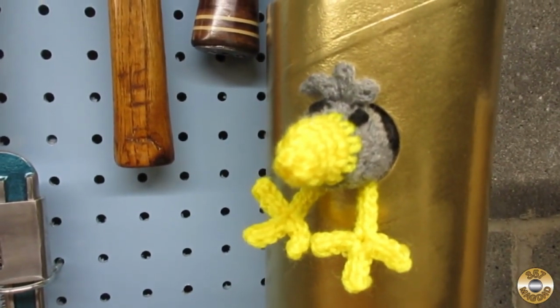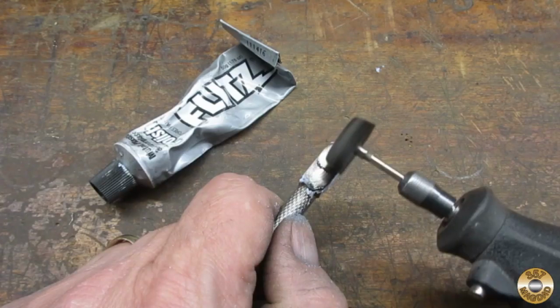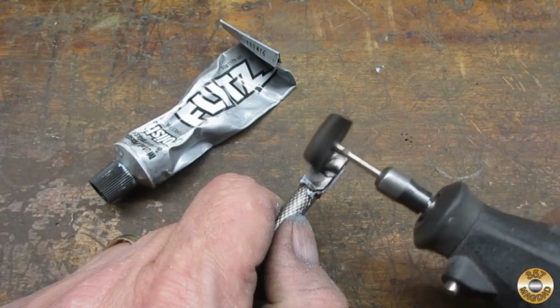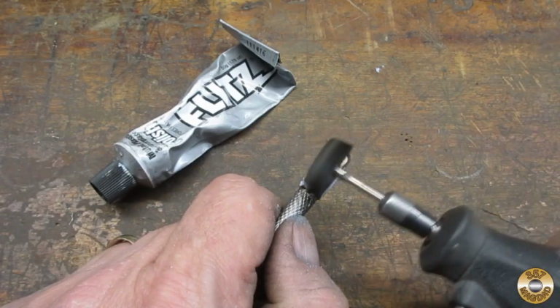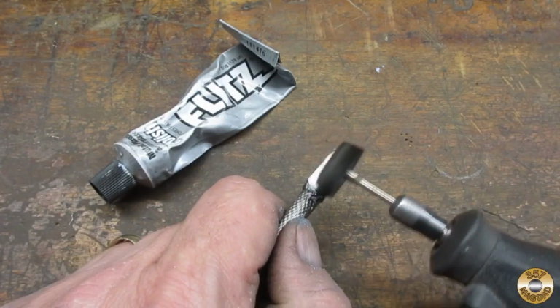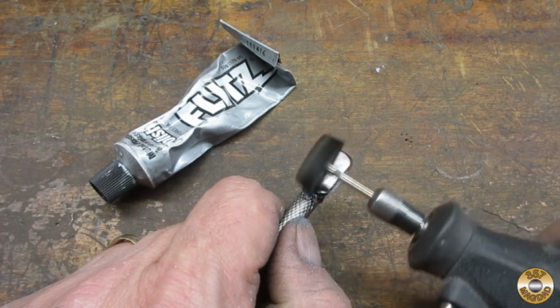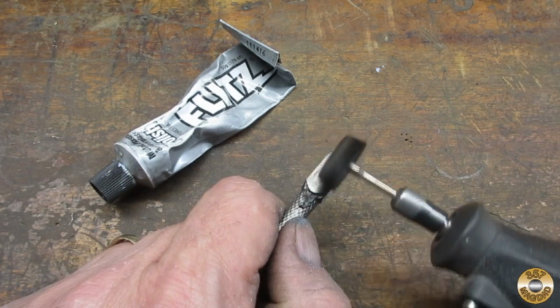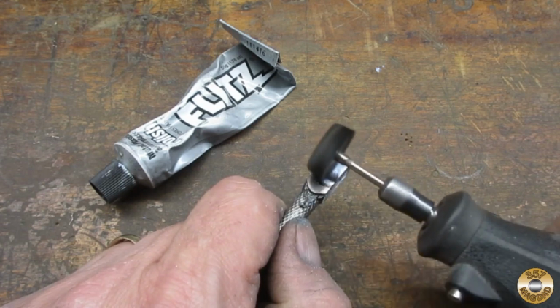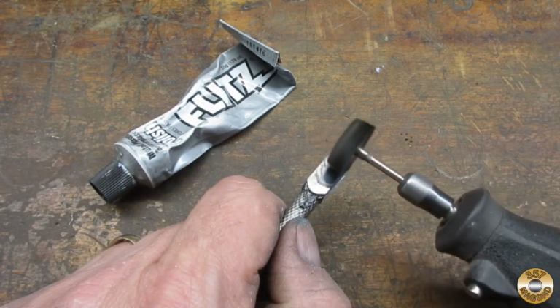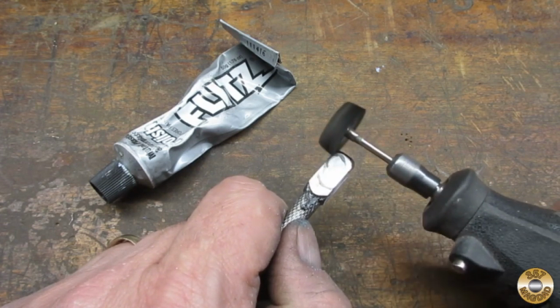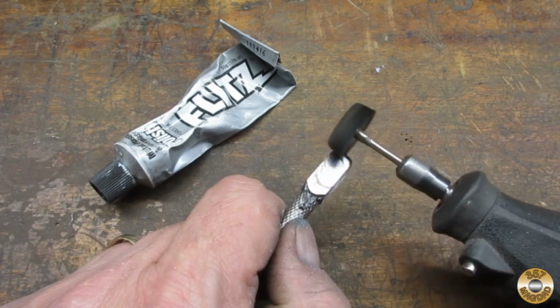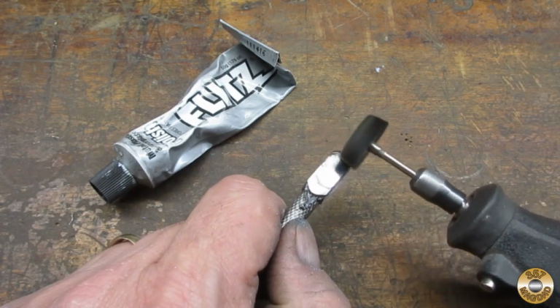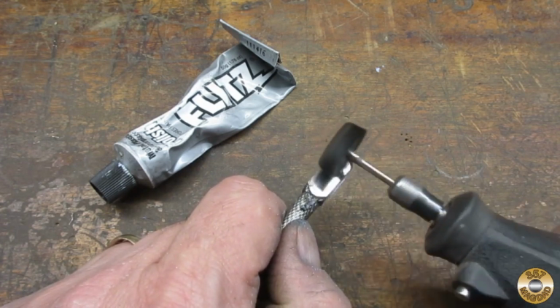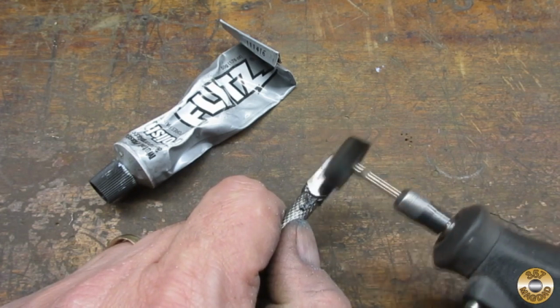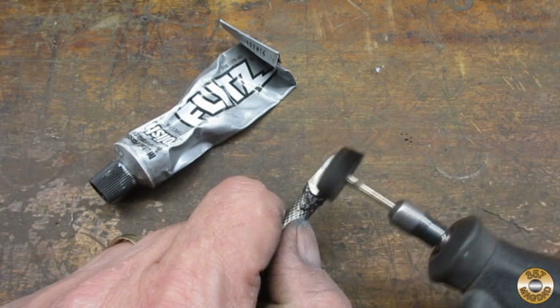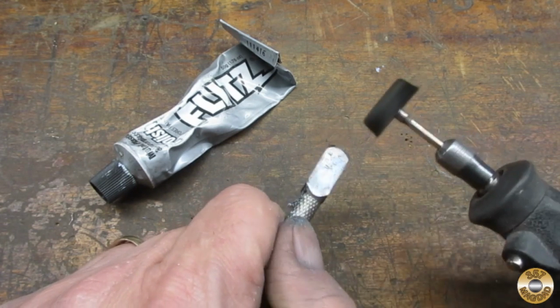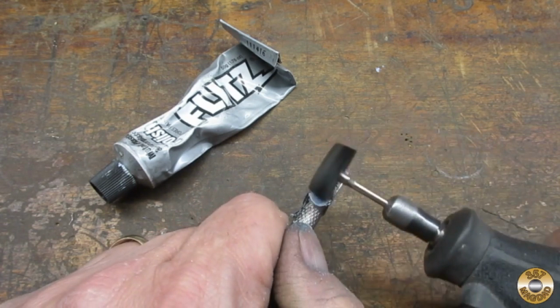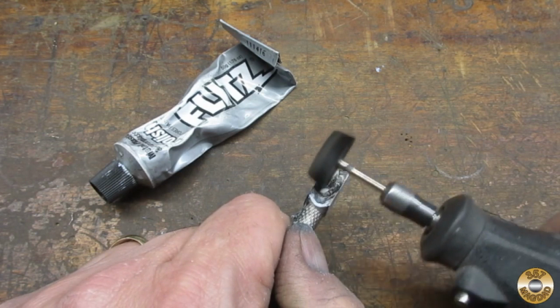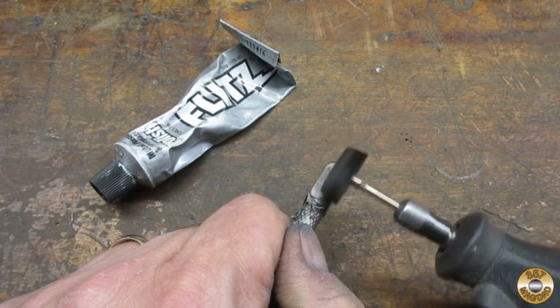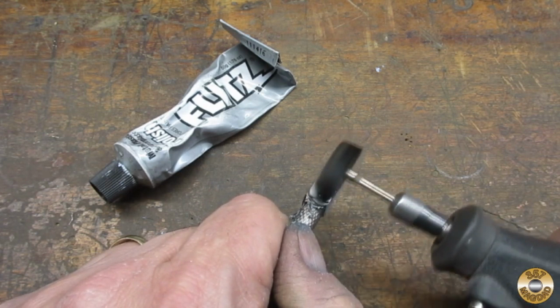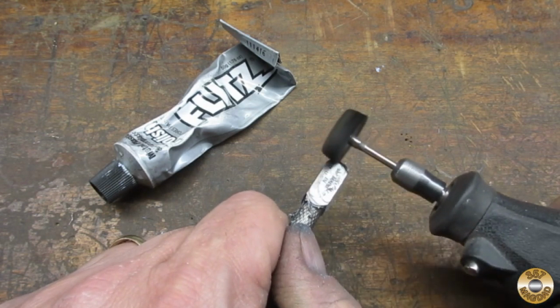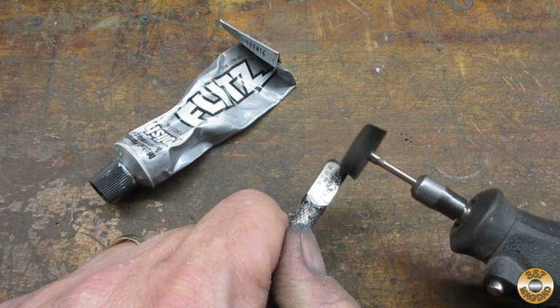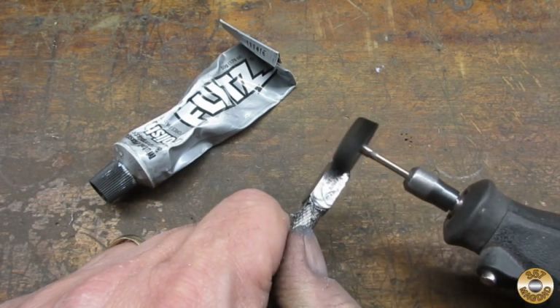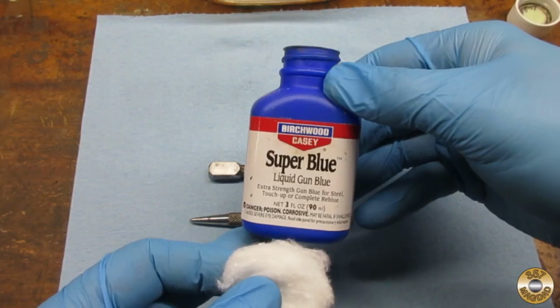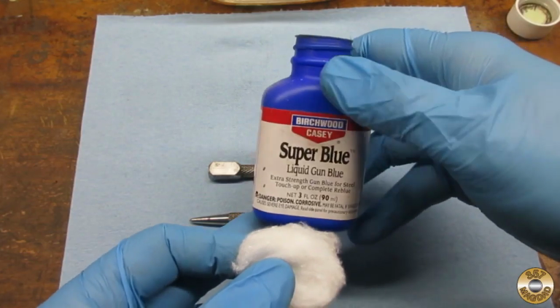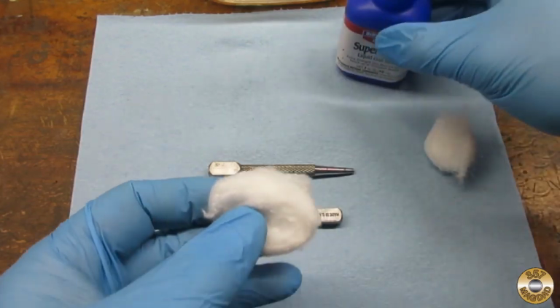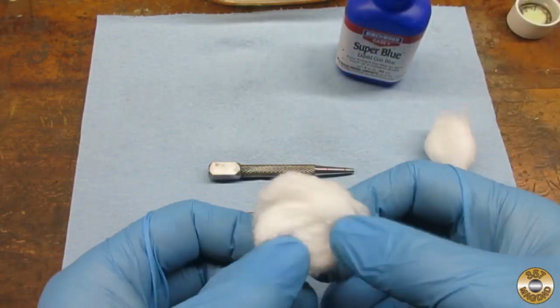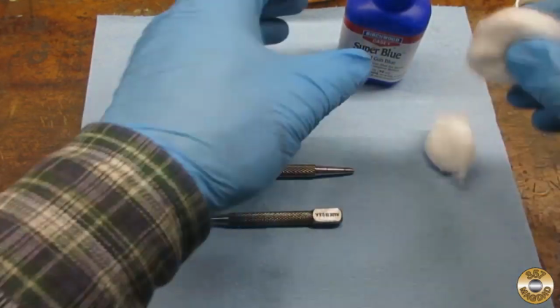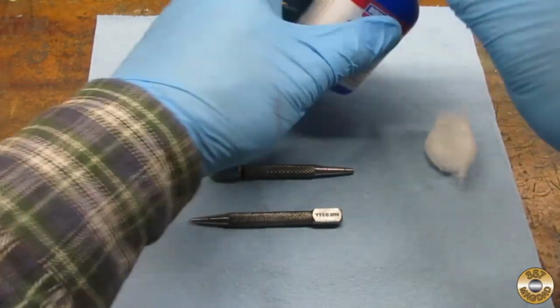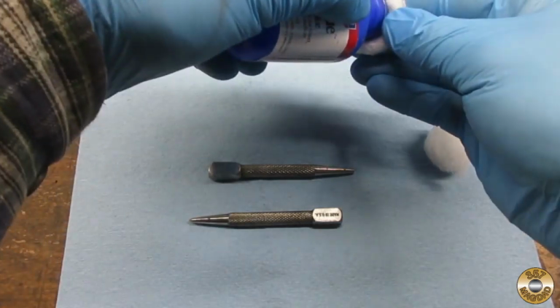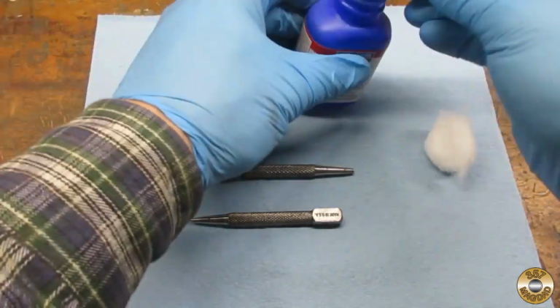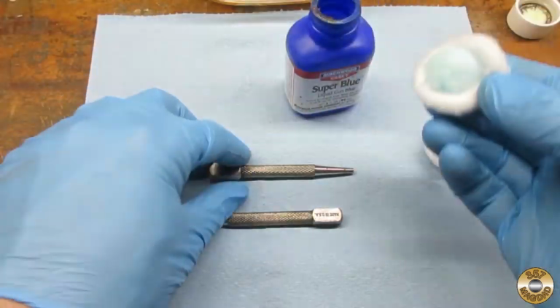I went ahead and polished four of the punches with Flitz. I decided to blue two of the punches with Birchwood Casey's Super Blue.